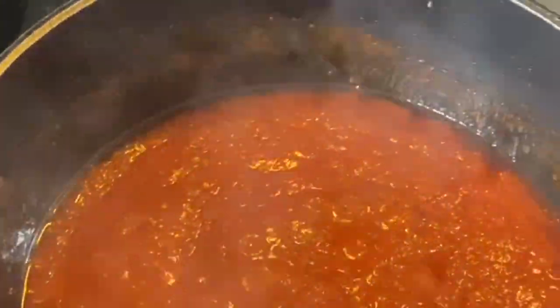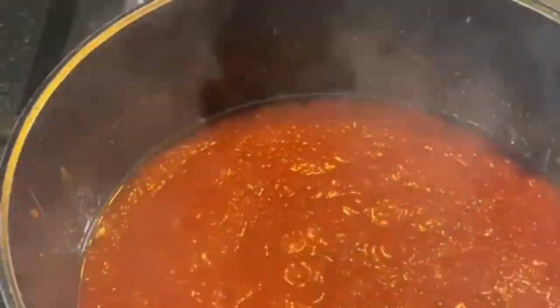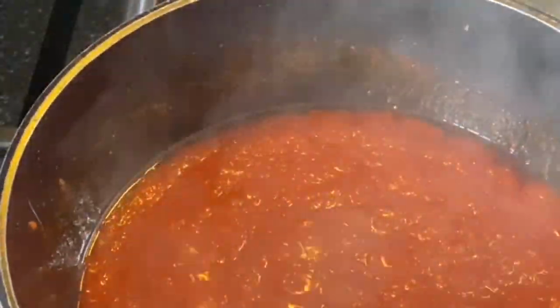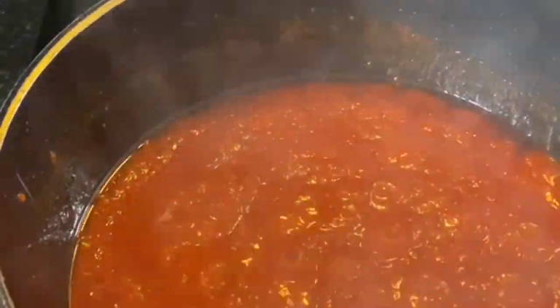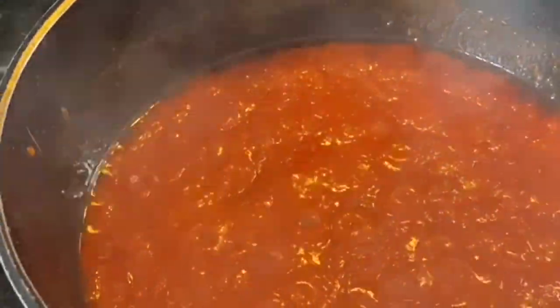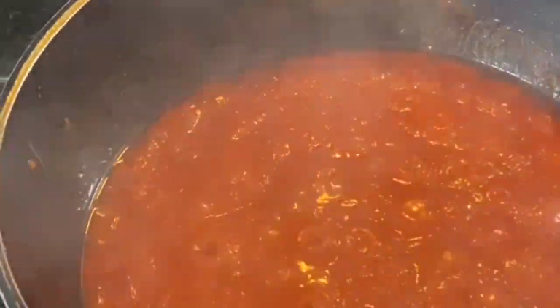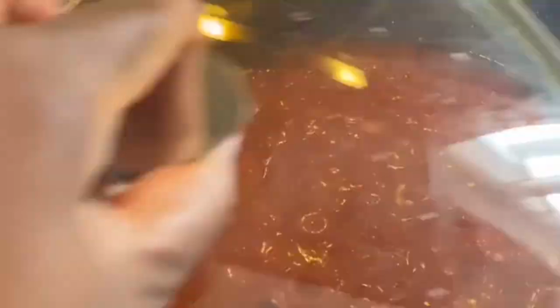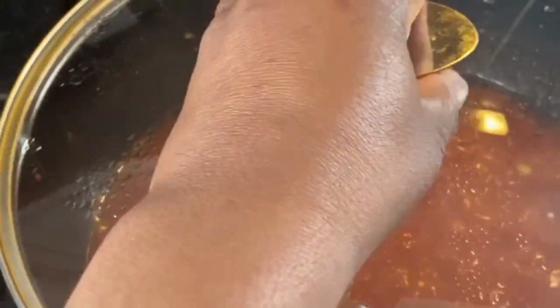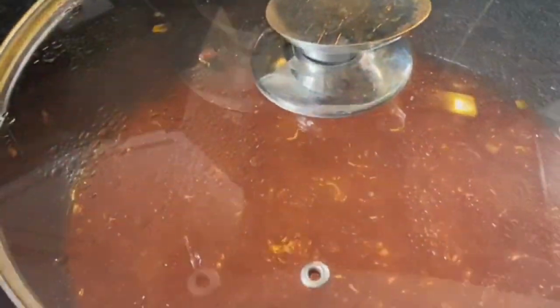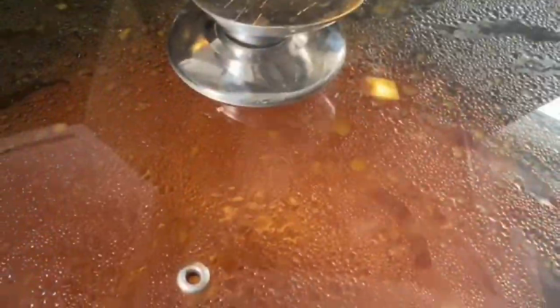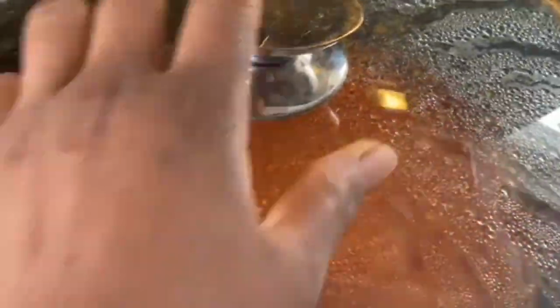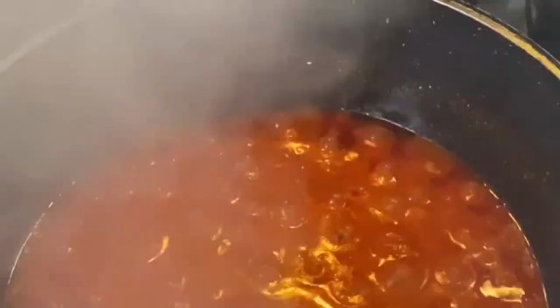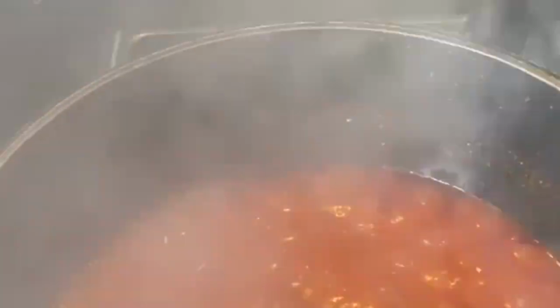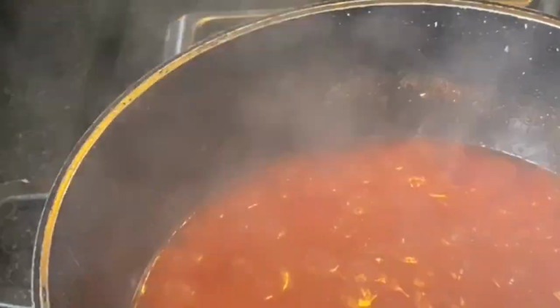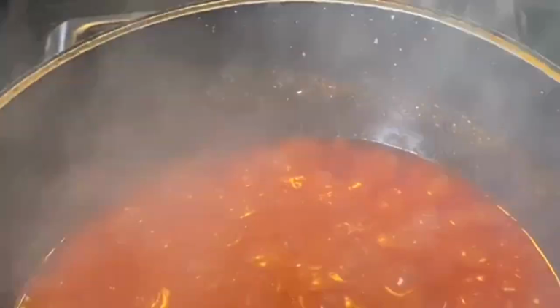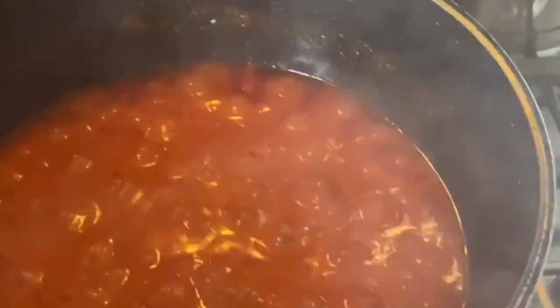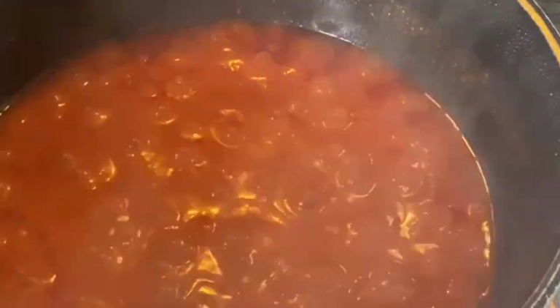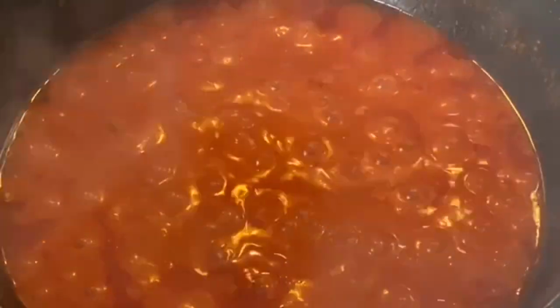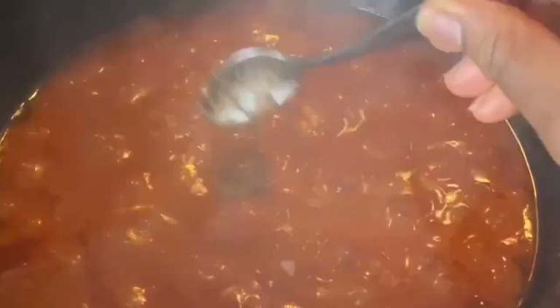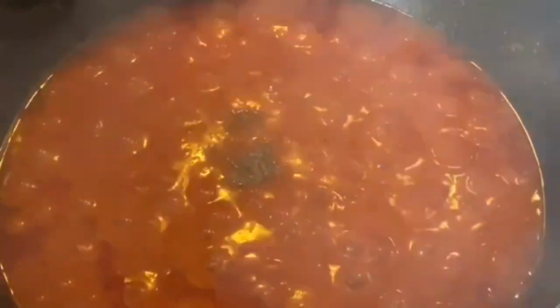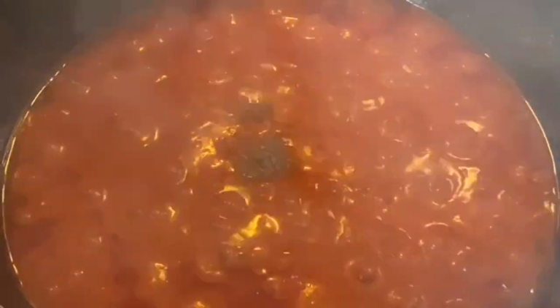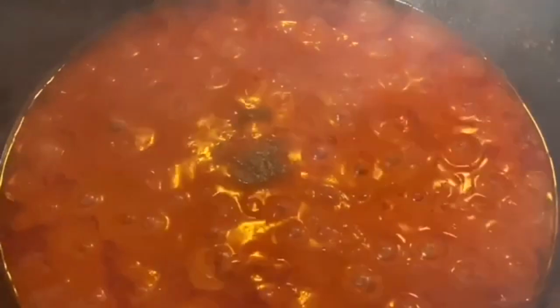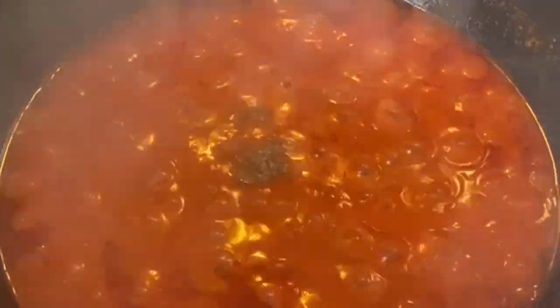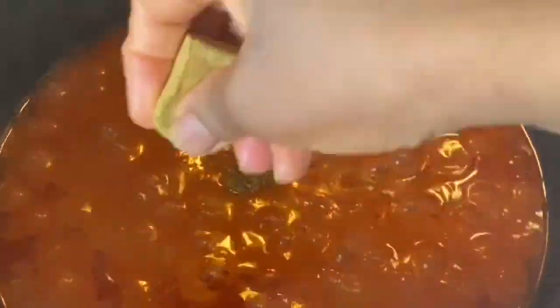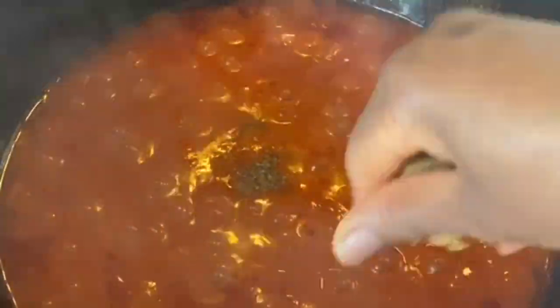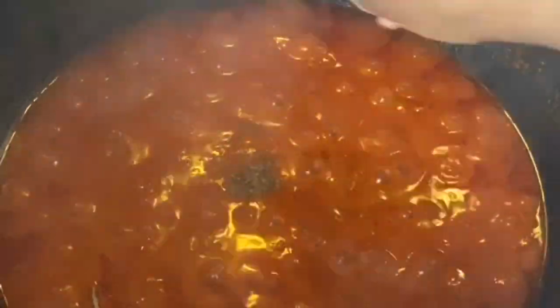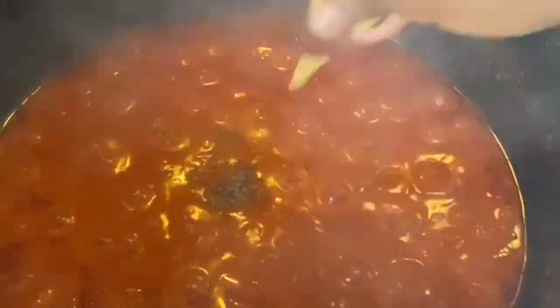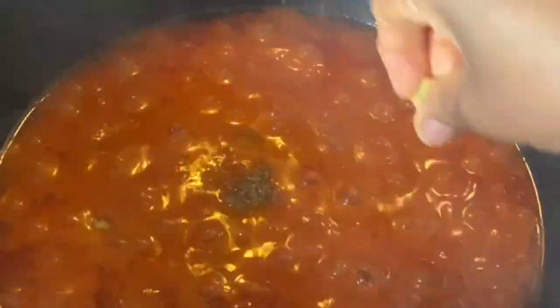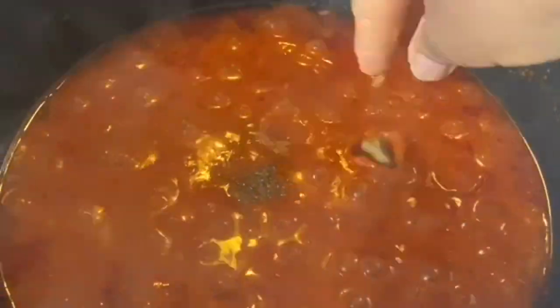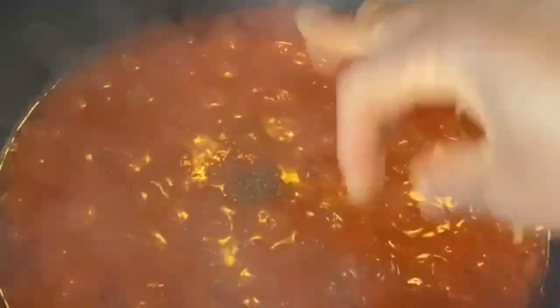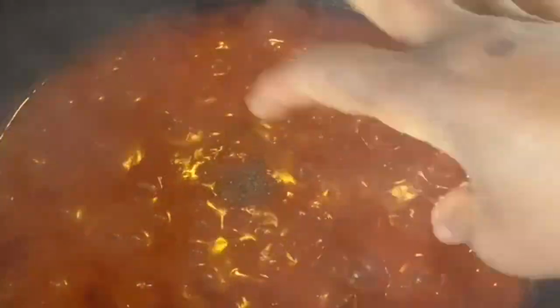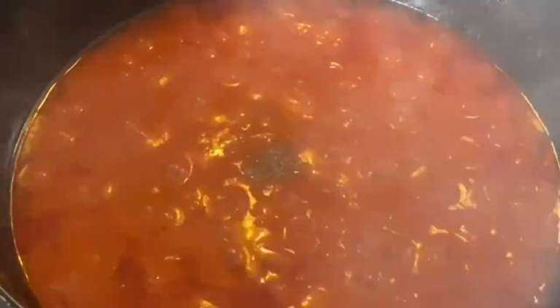While that is cooking, you can start boiling your rice, because the stew is cooking almost halfway now.